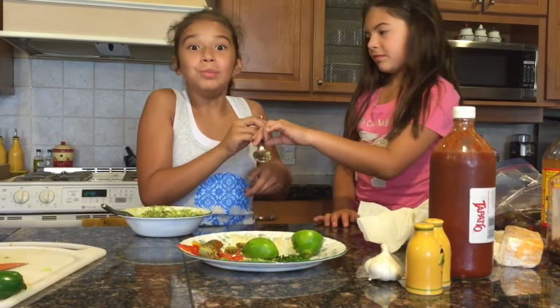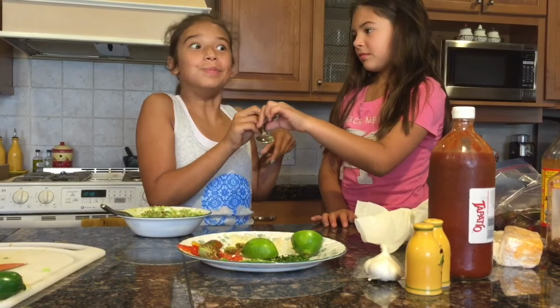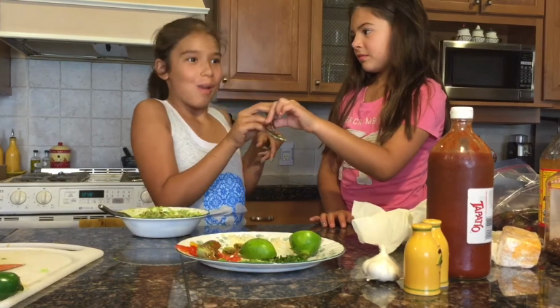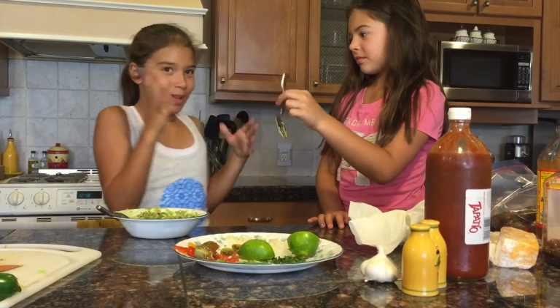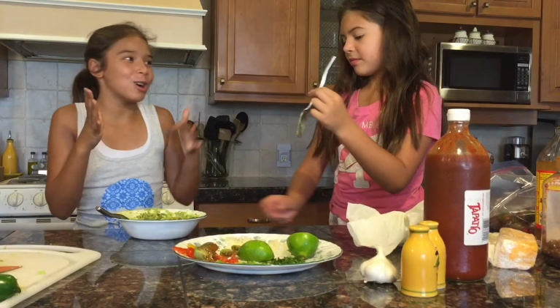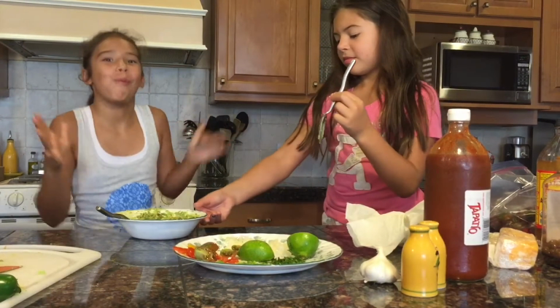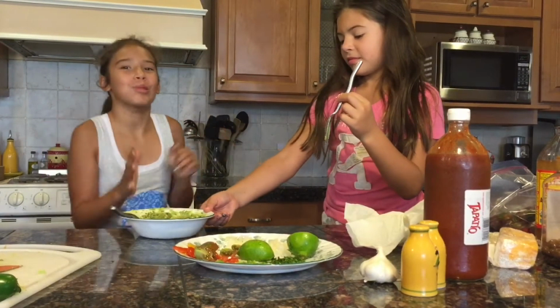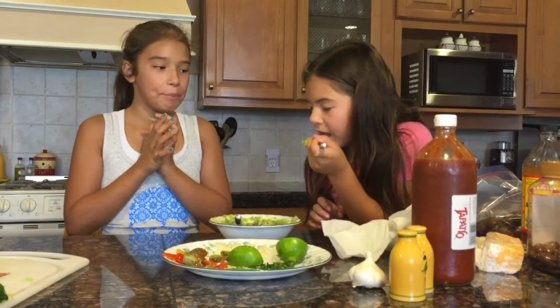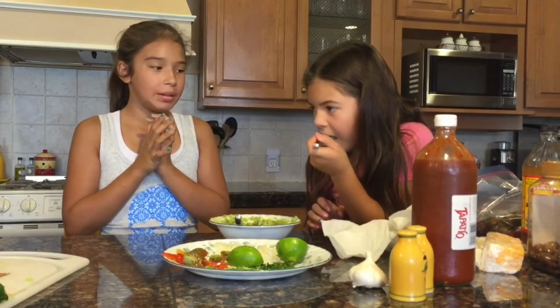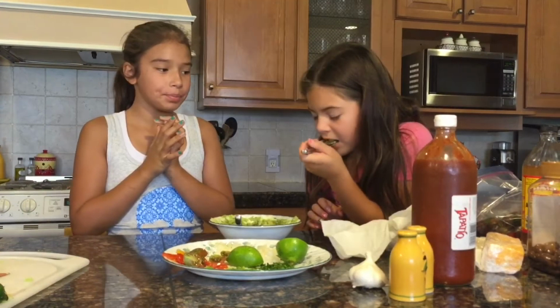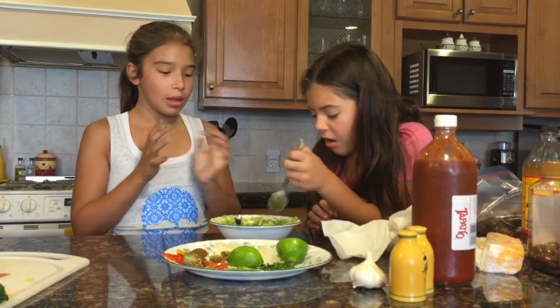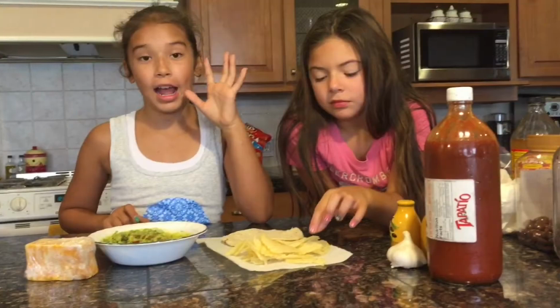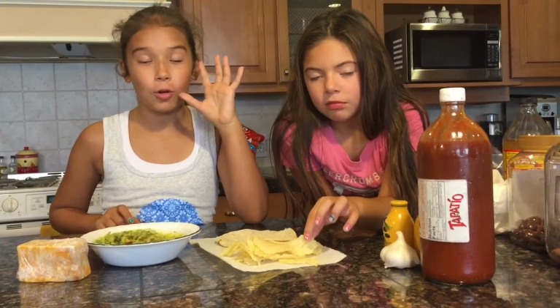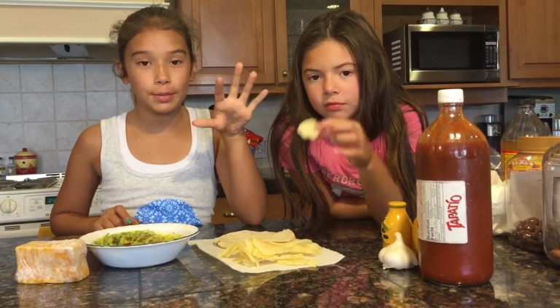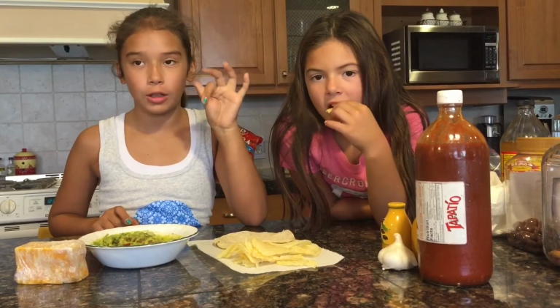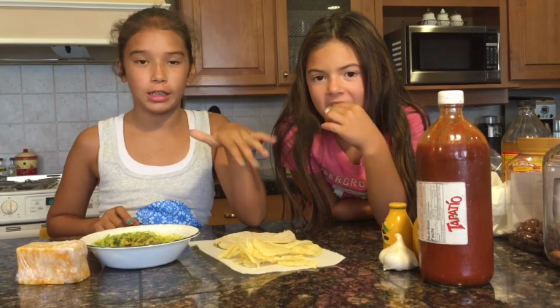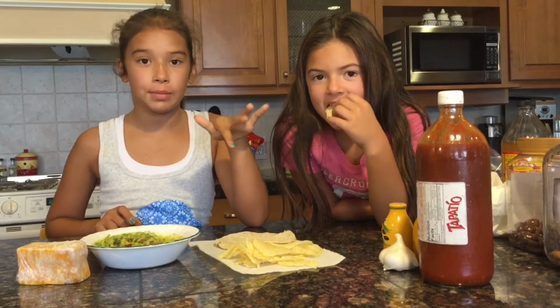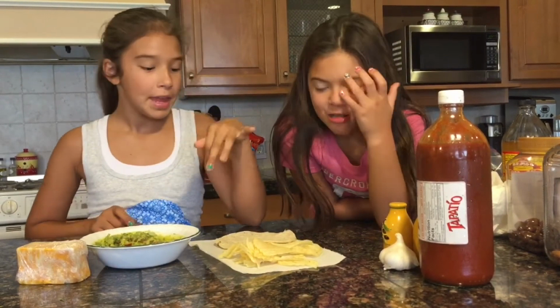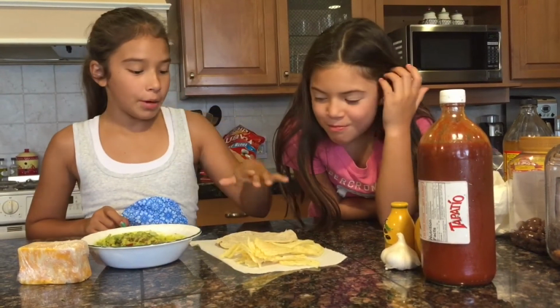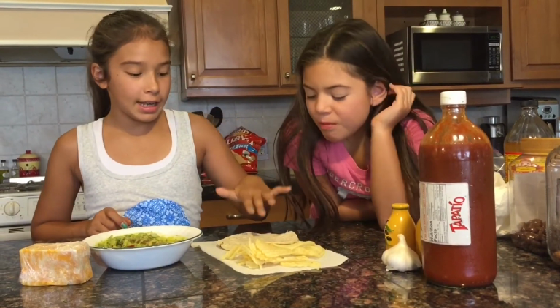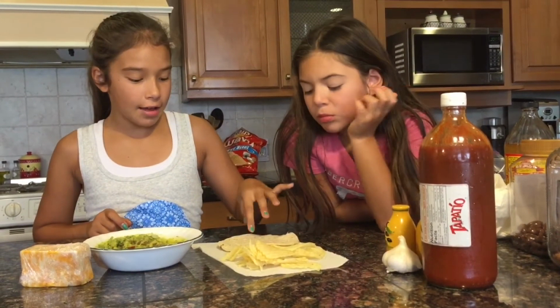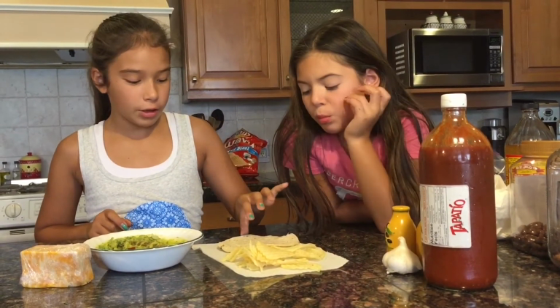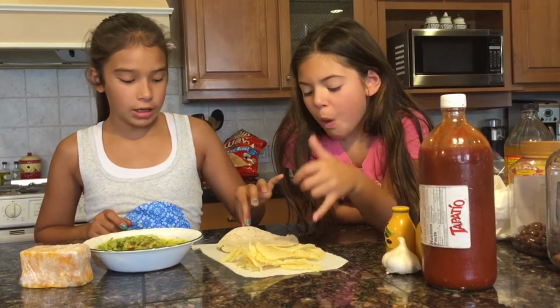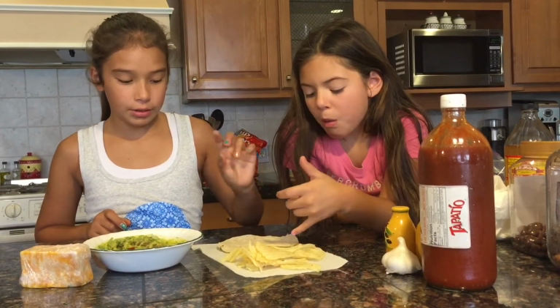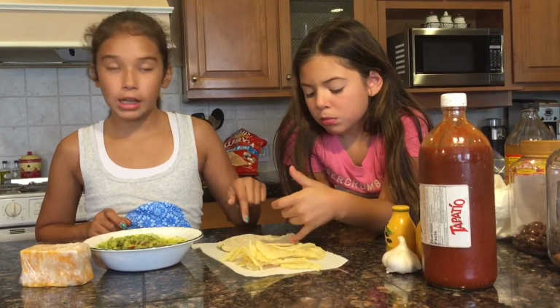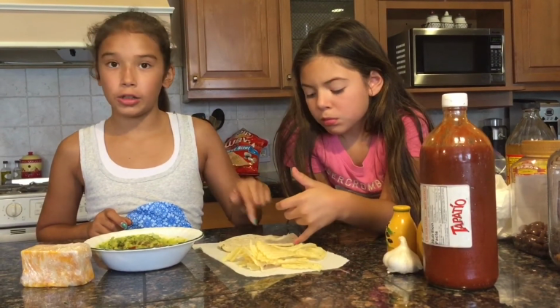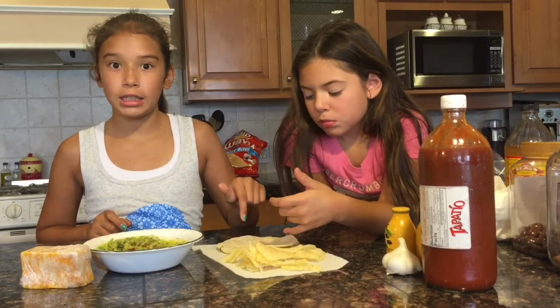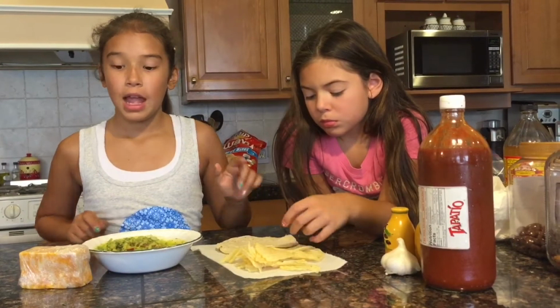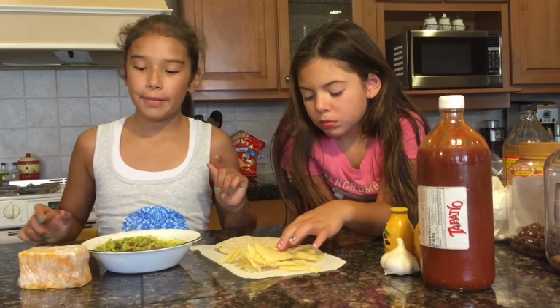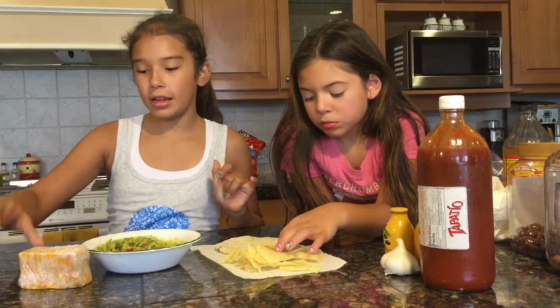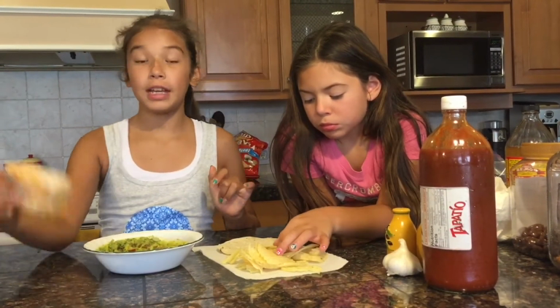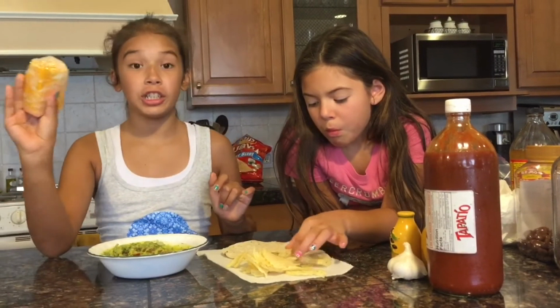Mmm! It's good. I haven't eaten corn chips or corn tortilla chips, but we did have corn tortillas. And then my aunt loves adding cheese.